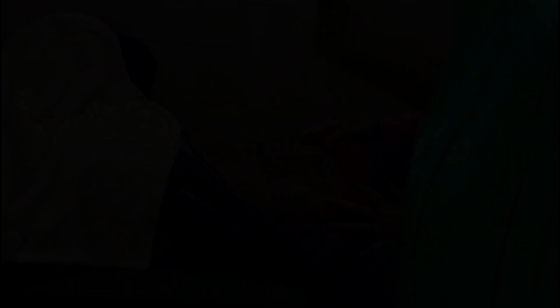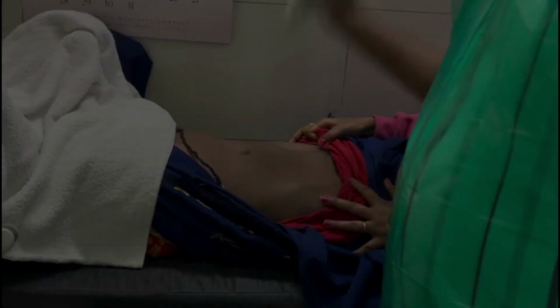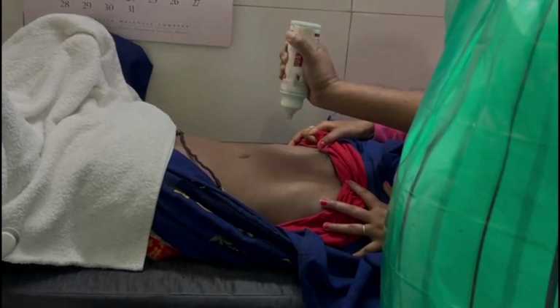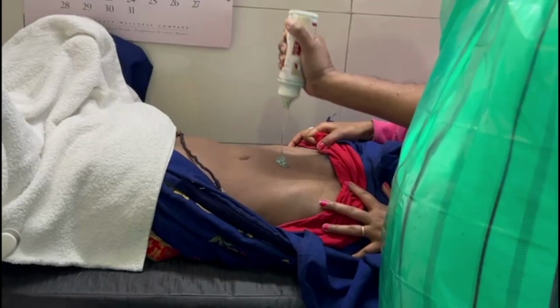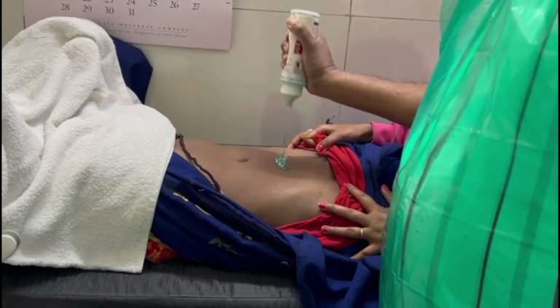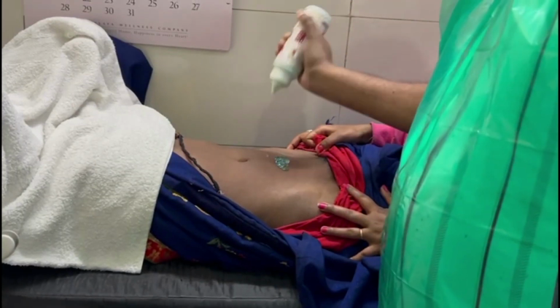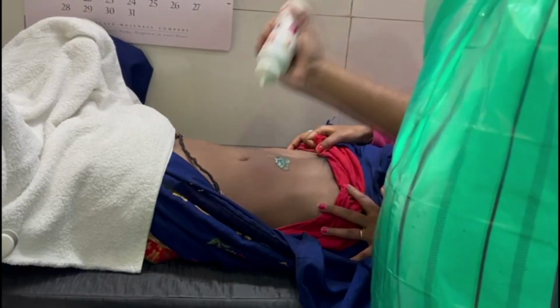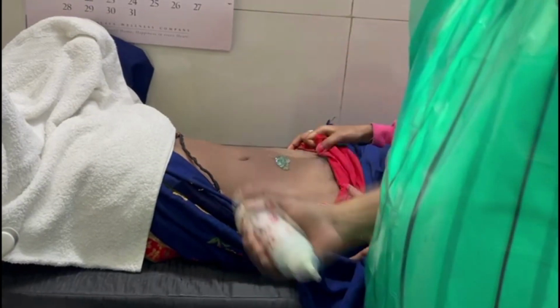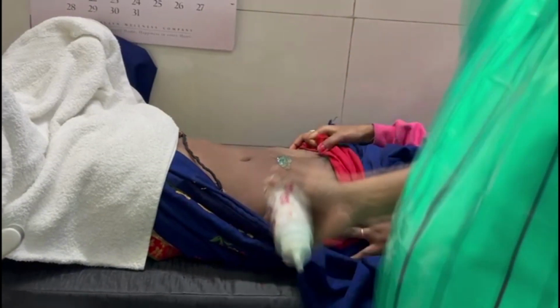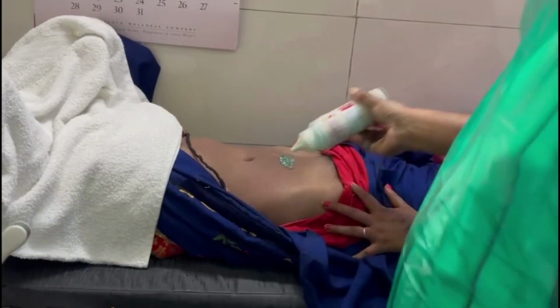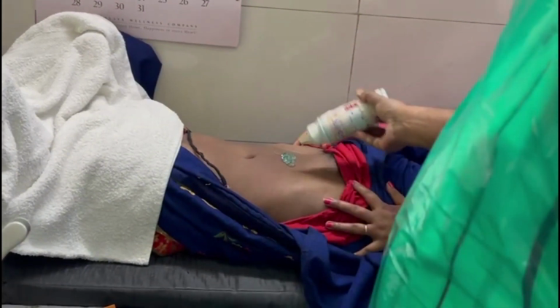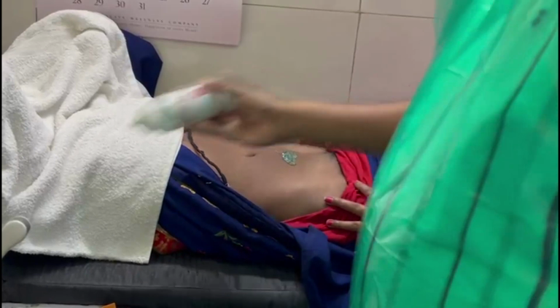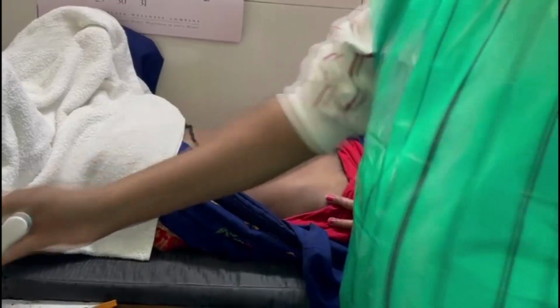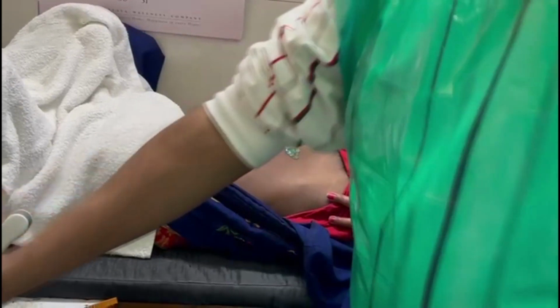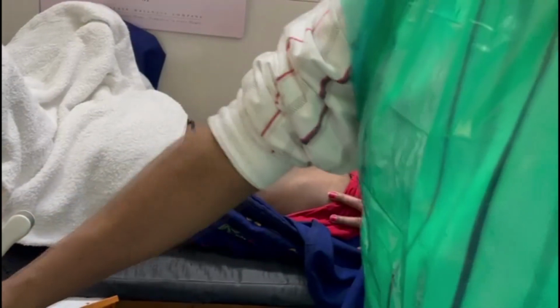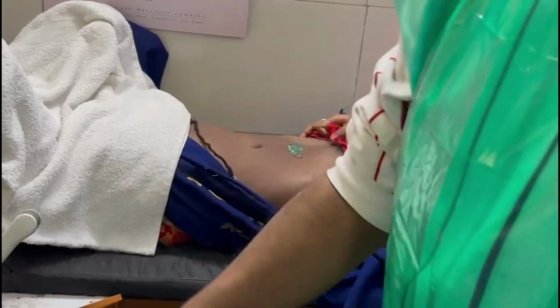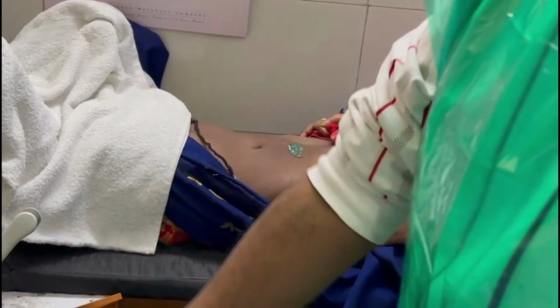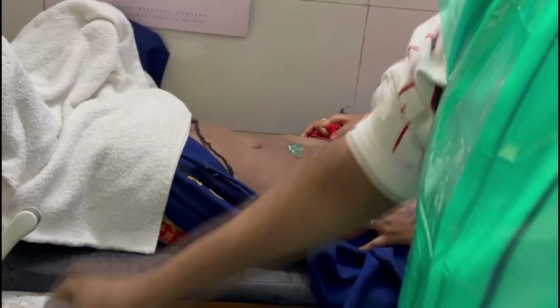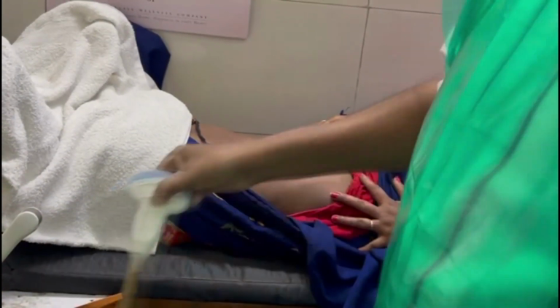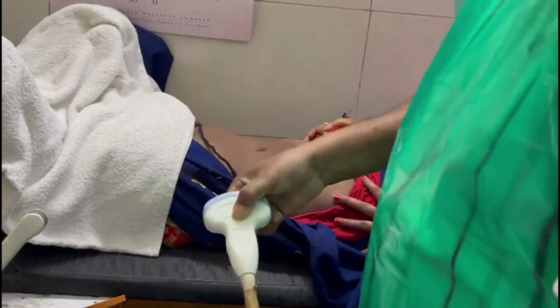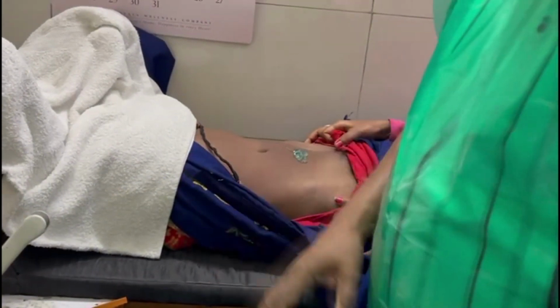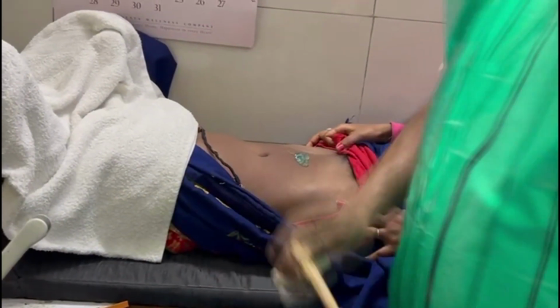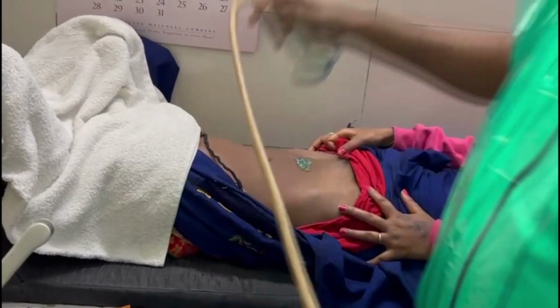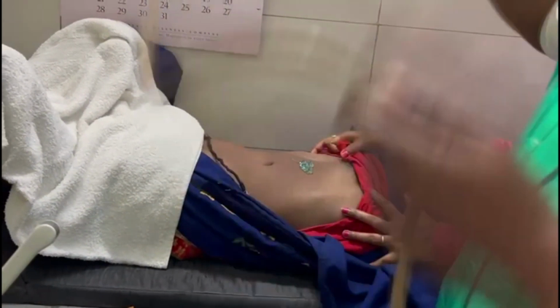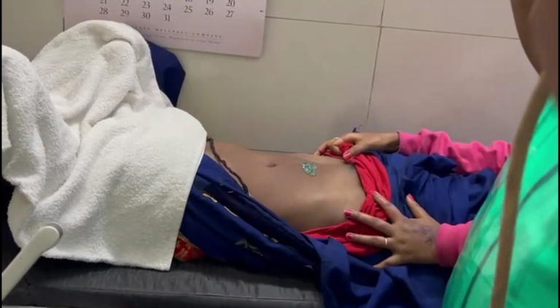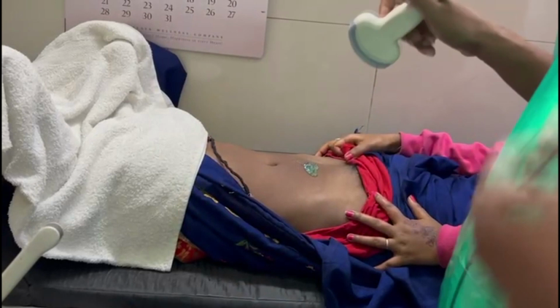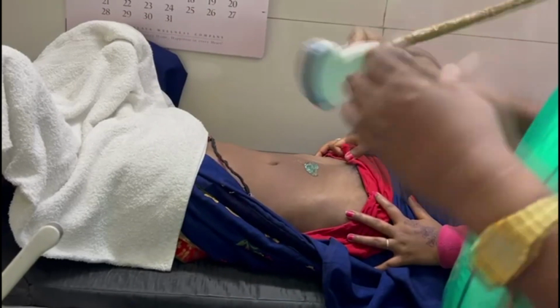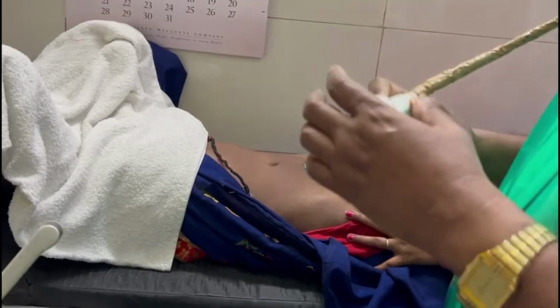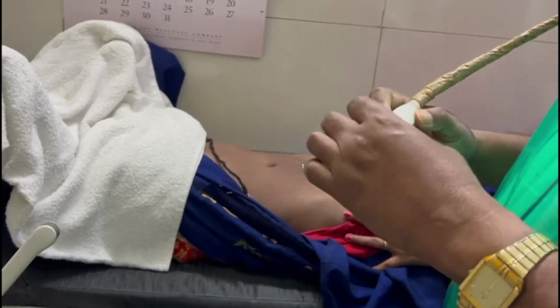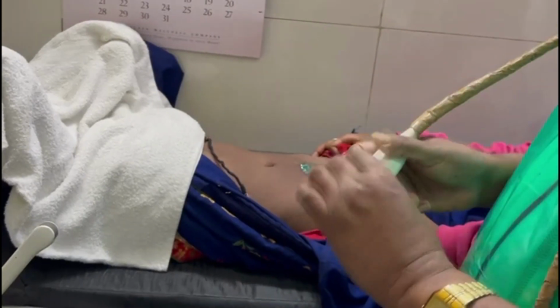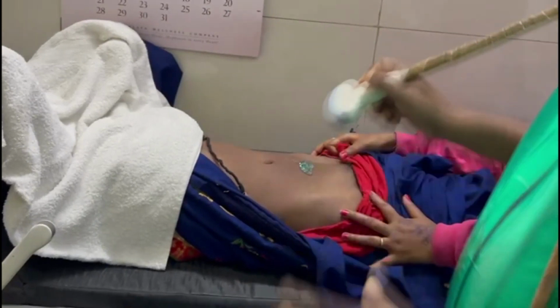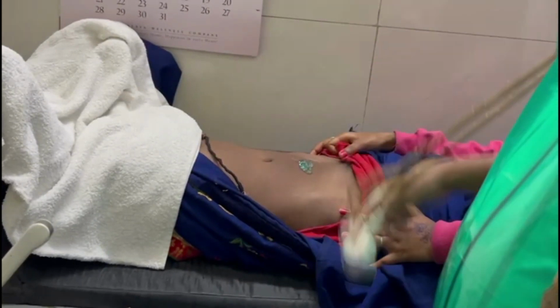I guess it will be a very small baby. I am putting the gel over the lower abdomen and I am placing the probe over the lower abdomen.